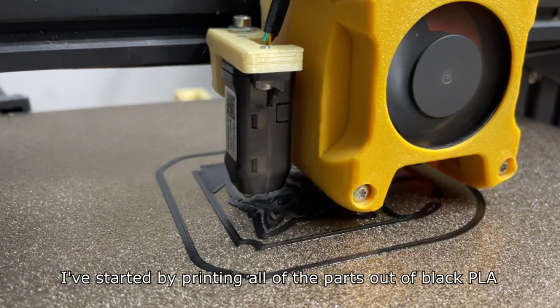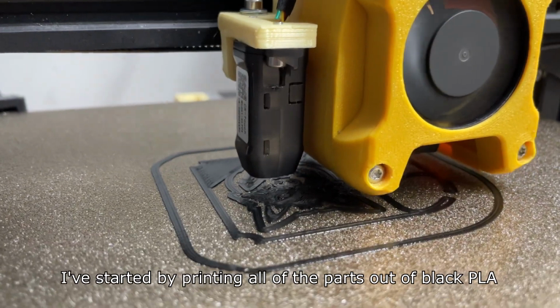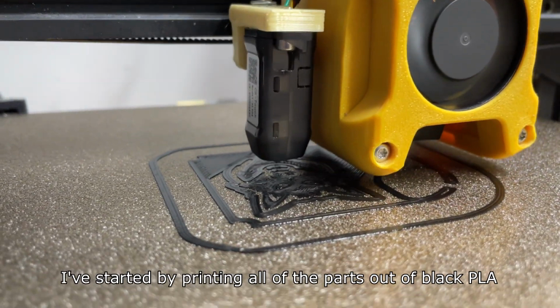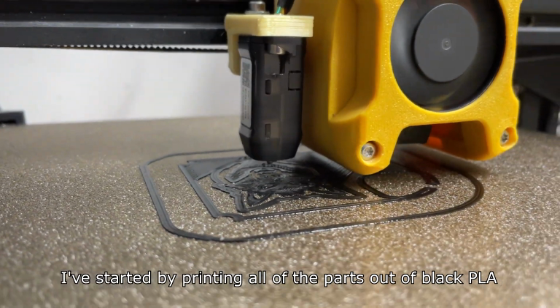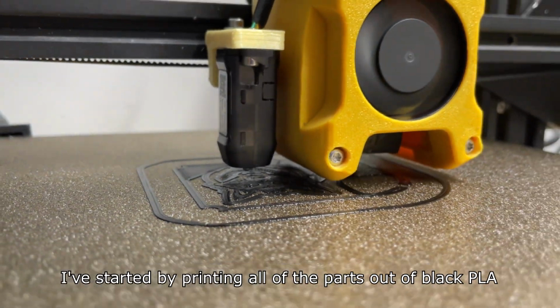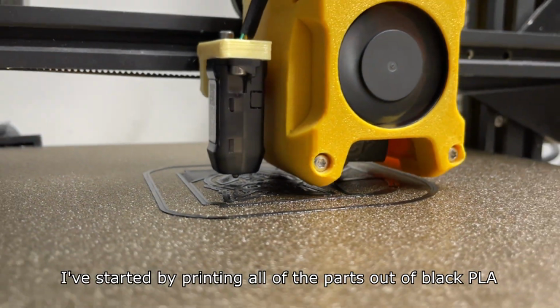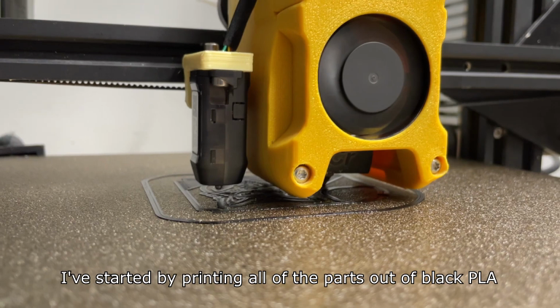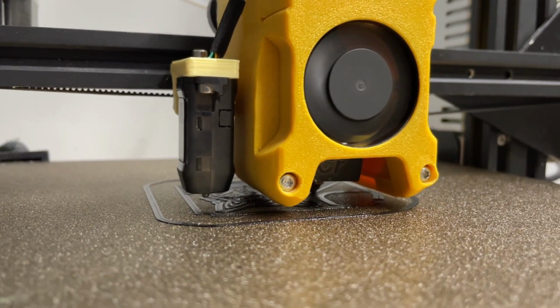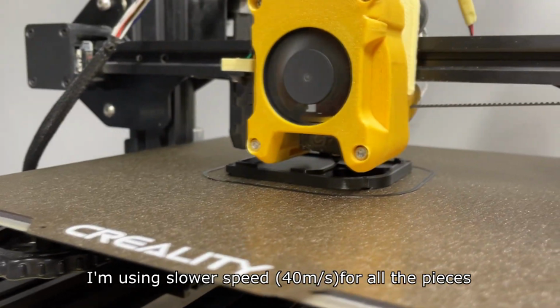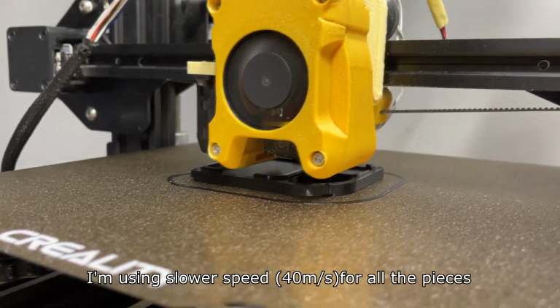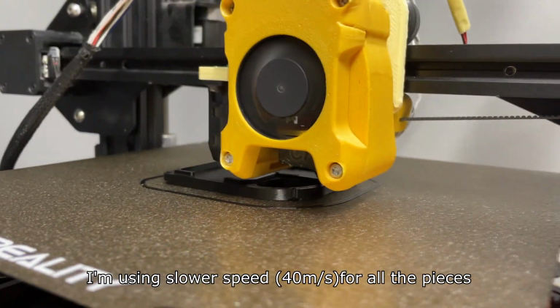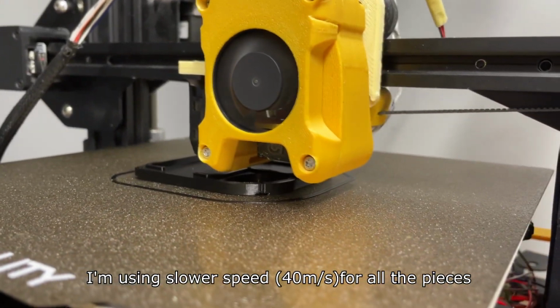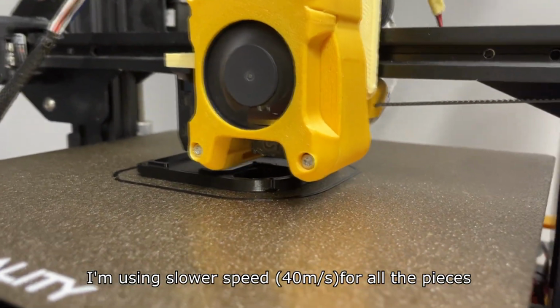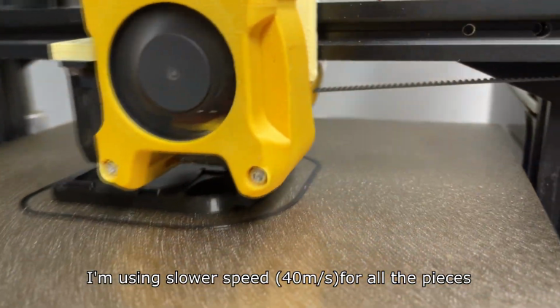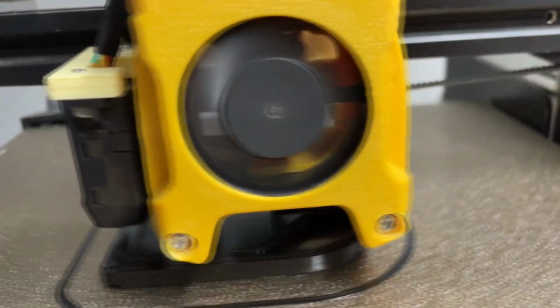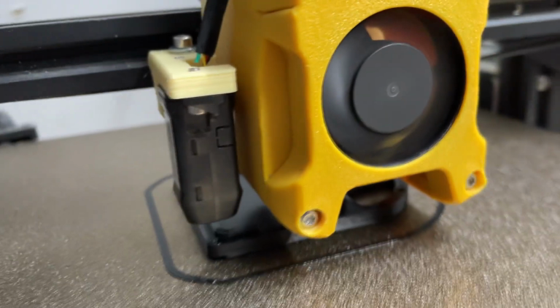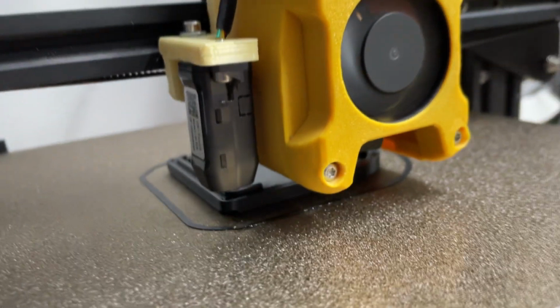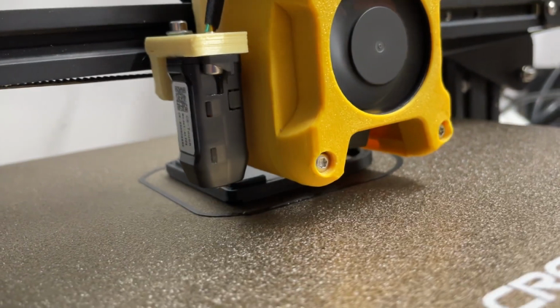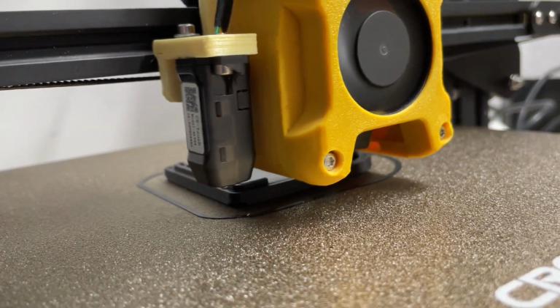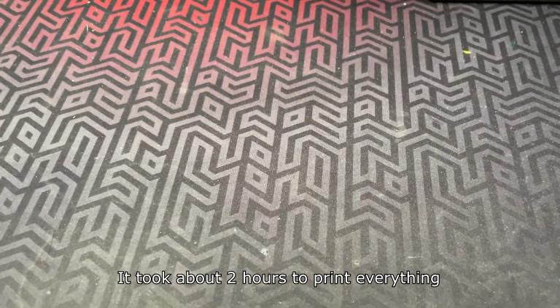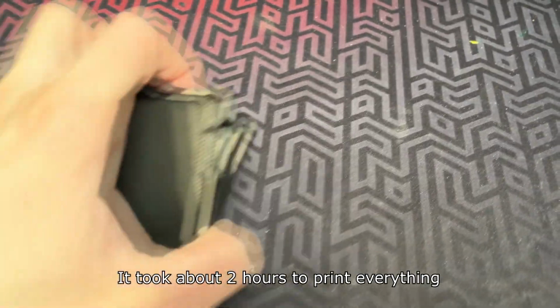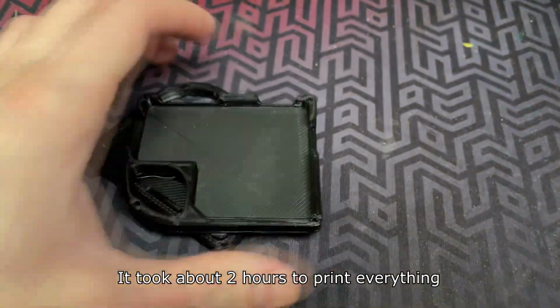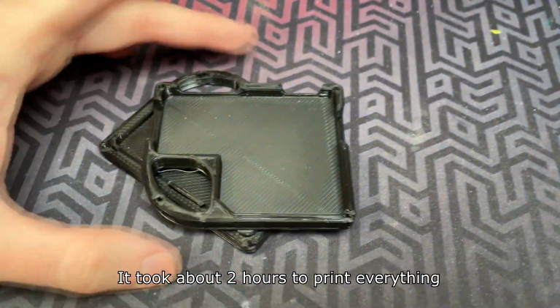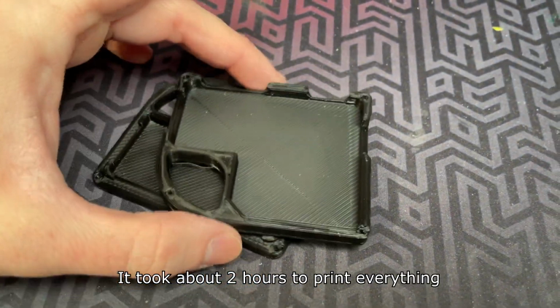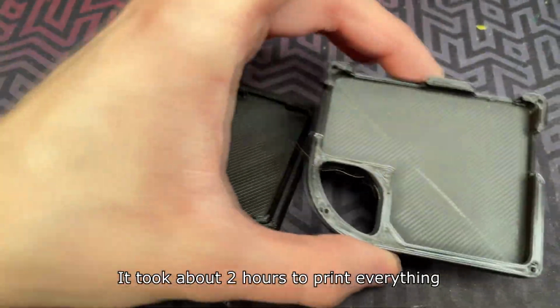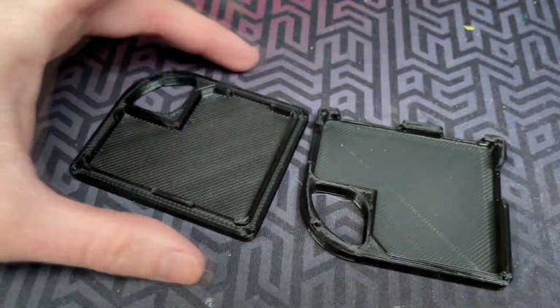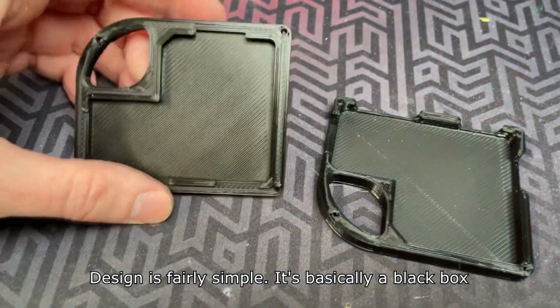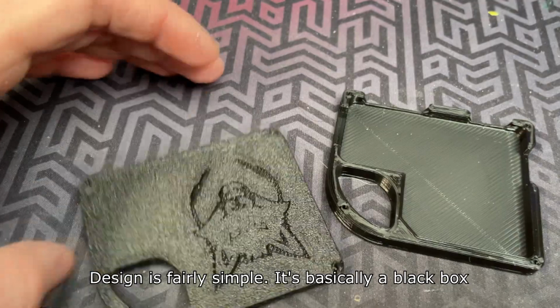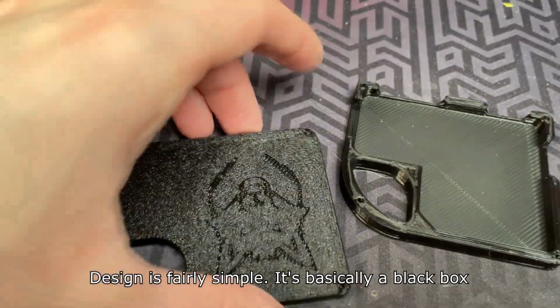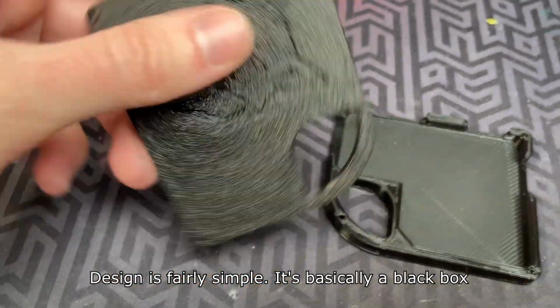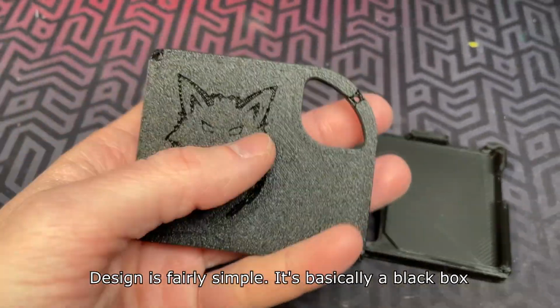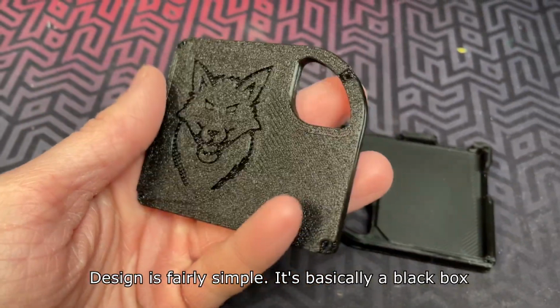I've started by printing all of the parts out of black PLA. I'm using slower speed for all of the pieces. It took about two hours to print everything. The design is fairly simple — it's basically a black box.